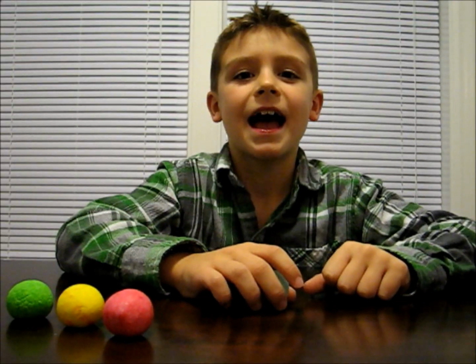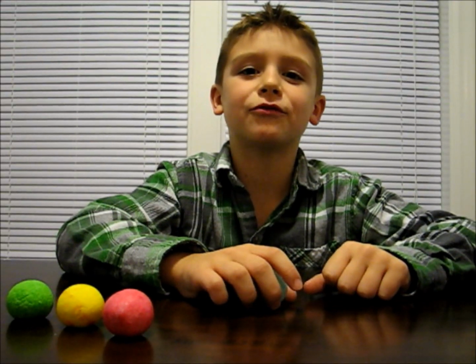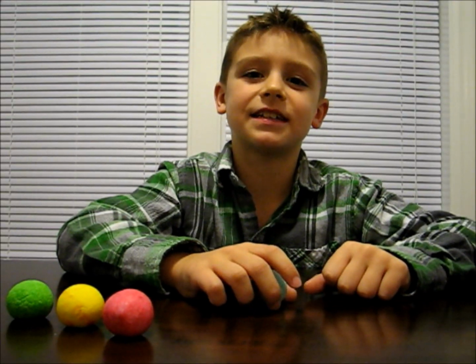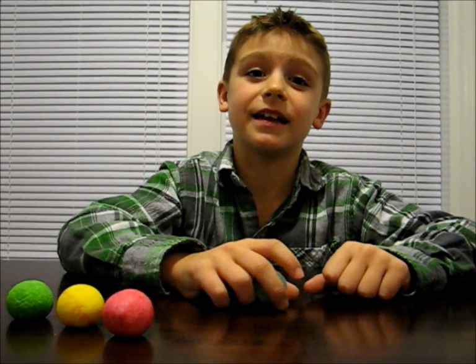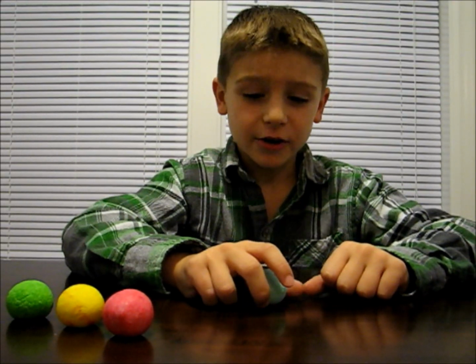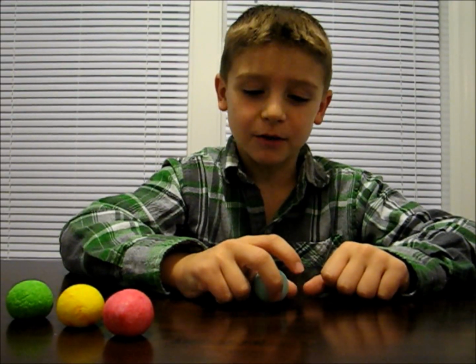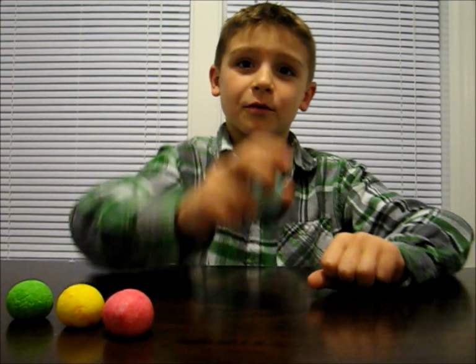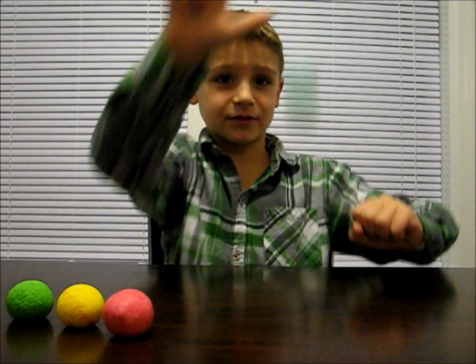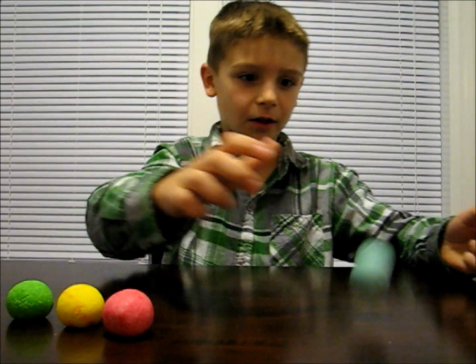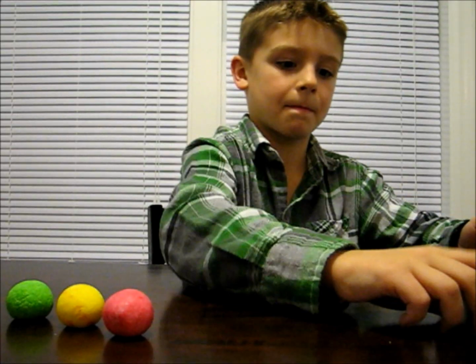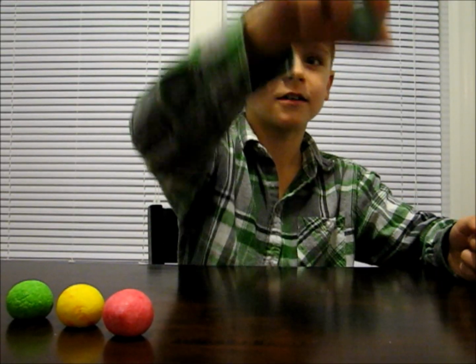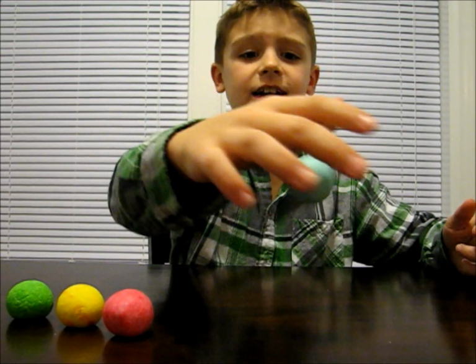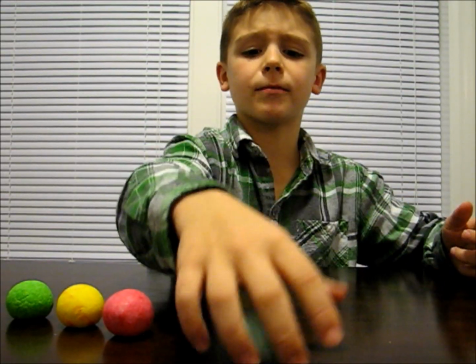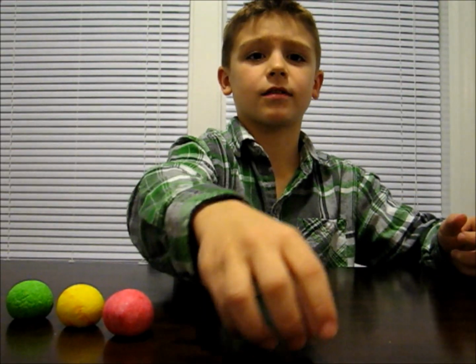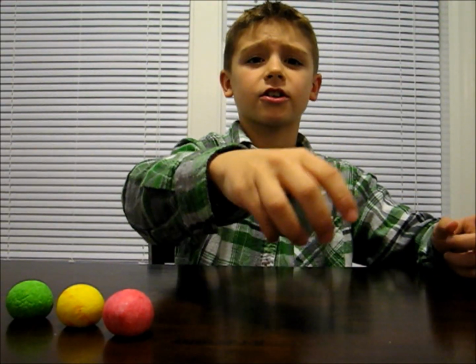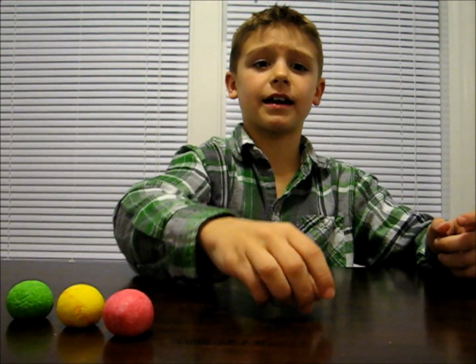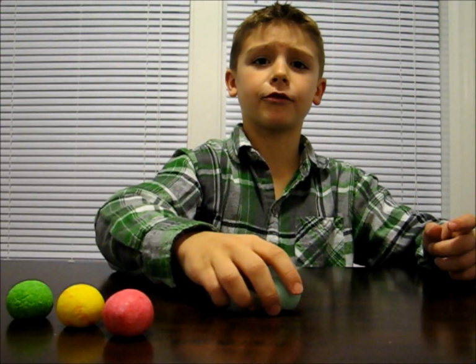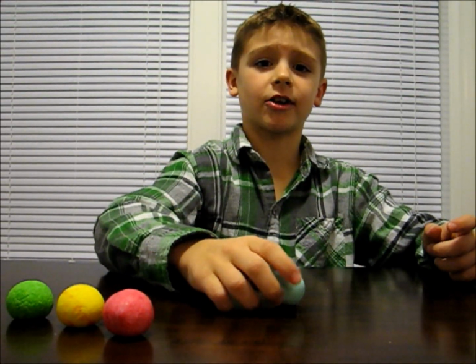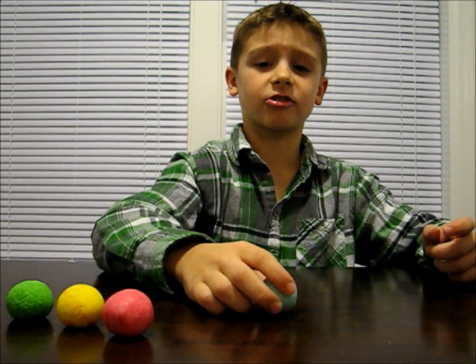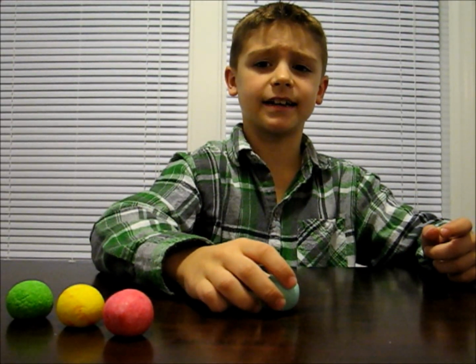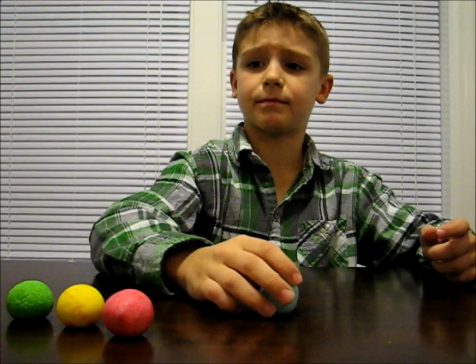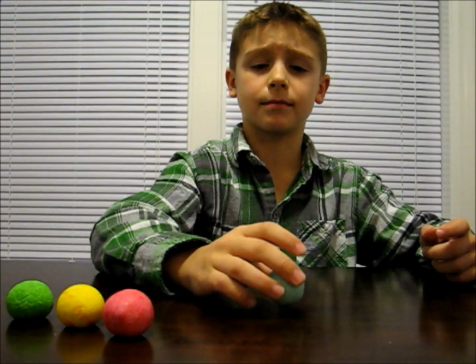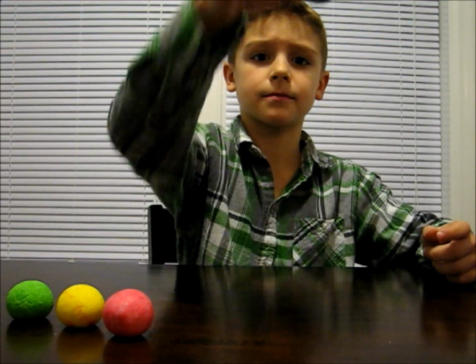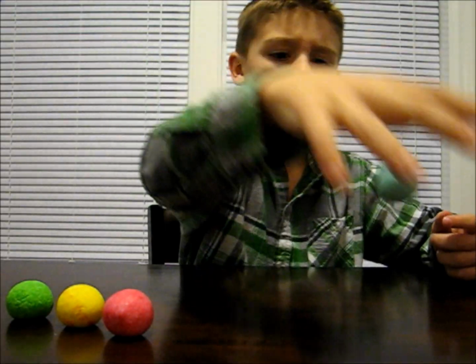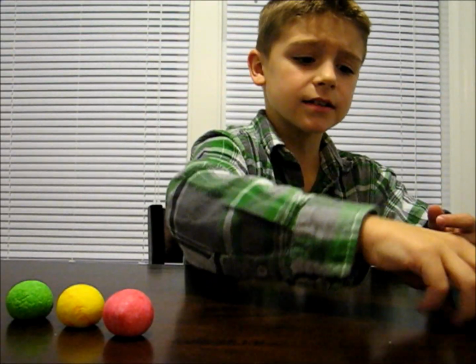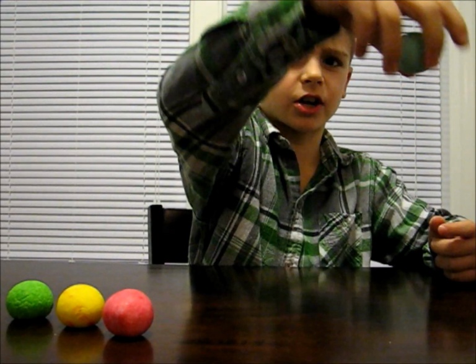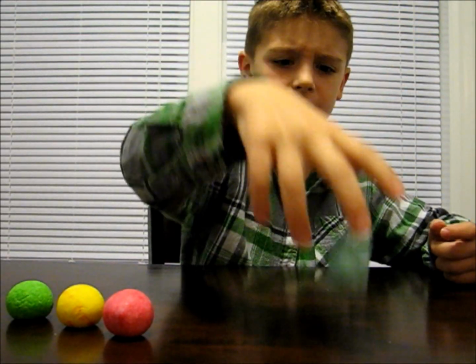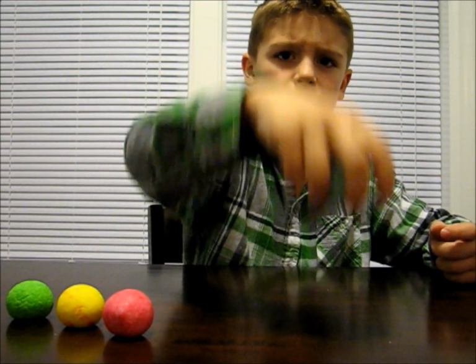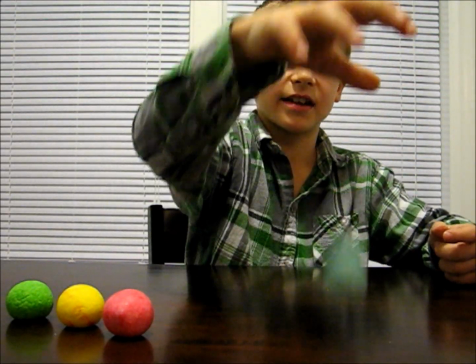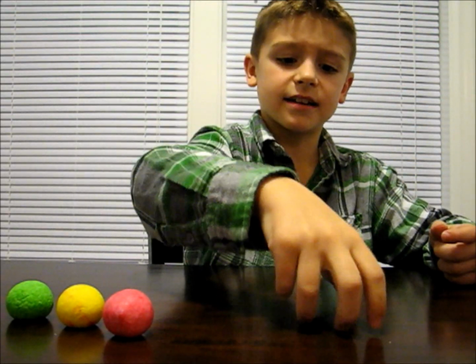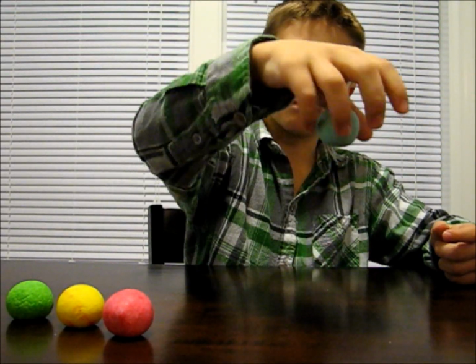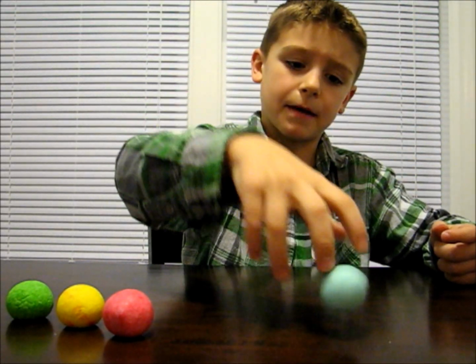After five to ten minutes, you can start playing with your bouncy ball. Try experimenting with other glue and other food coloring to create different bouncy balls. You can store your bouncy balls in a Ziploc bag.